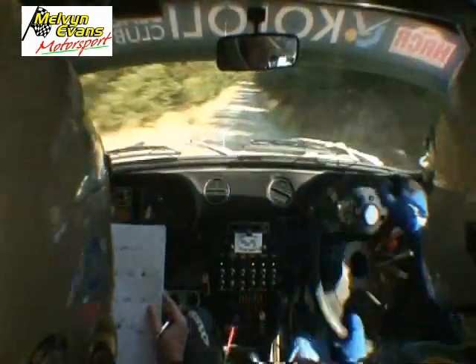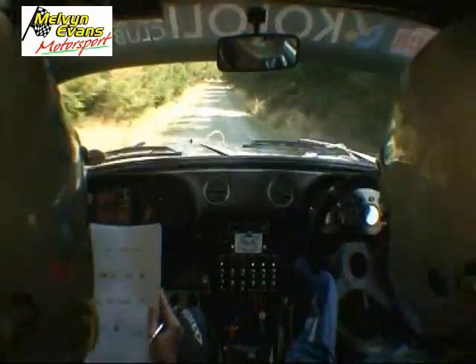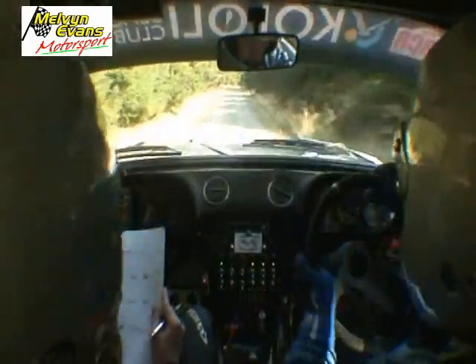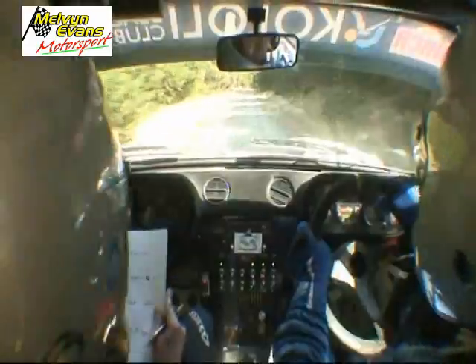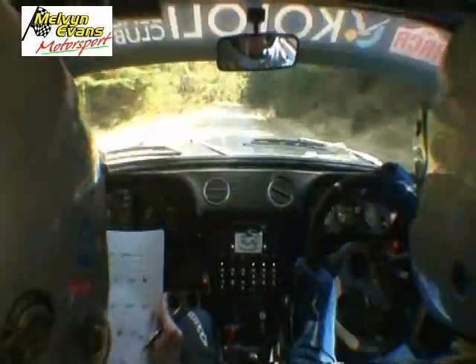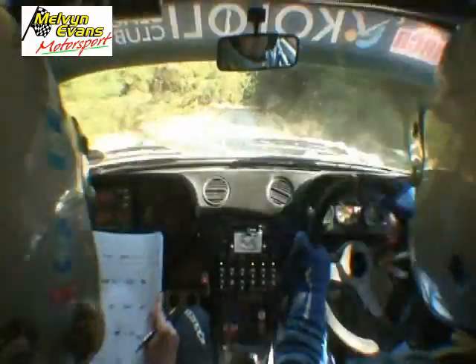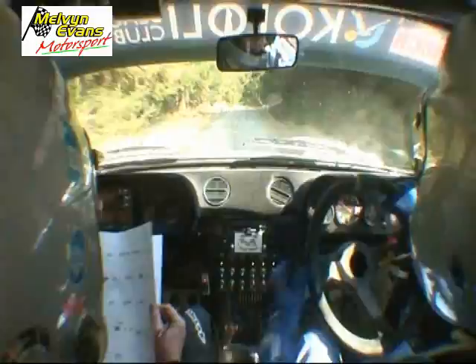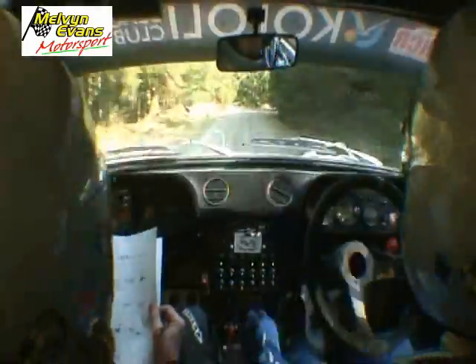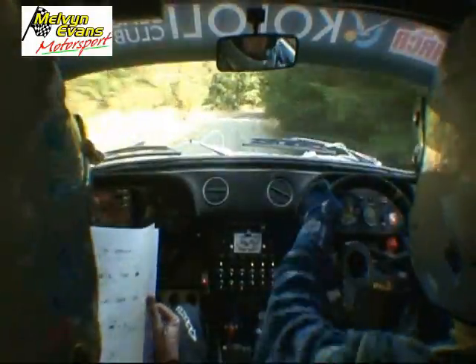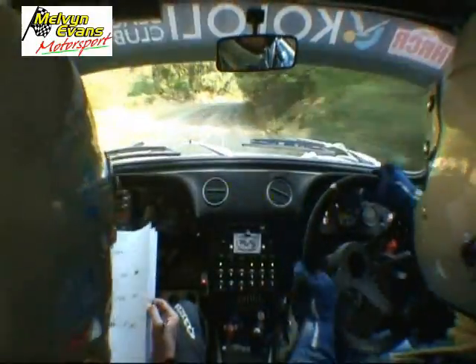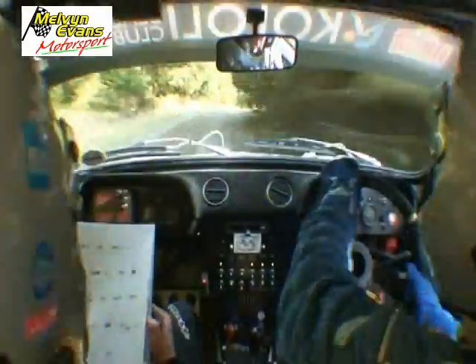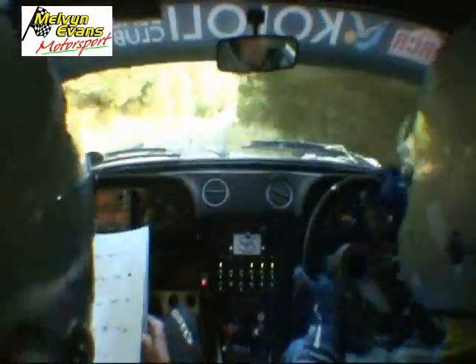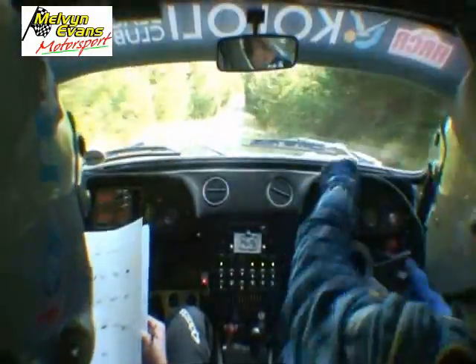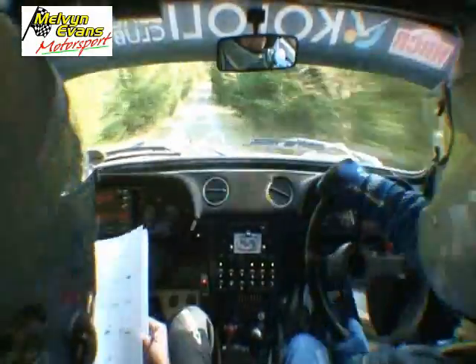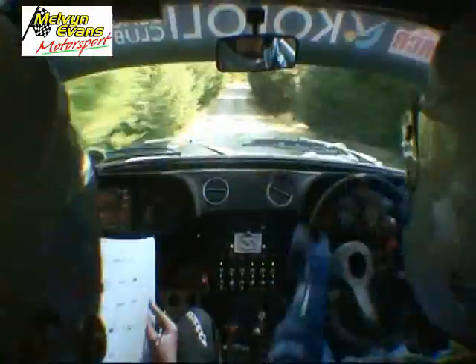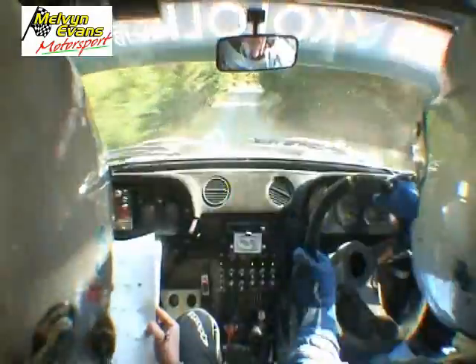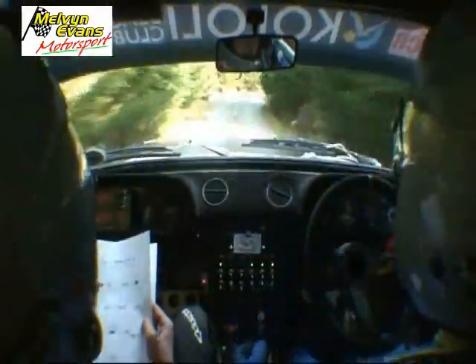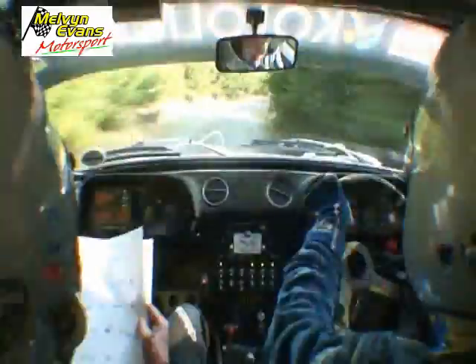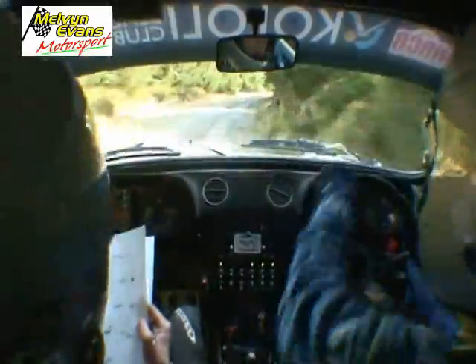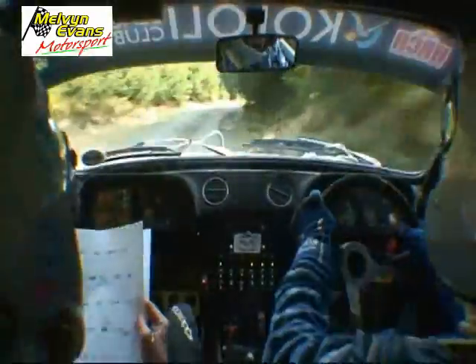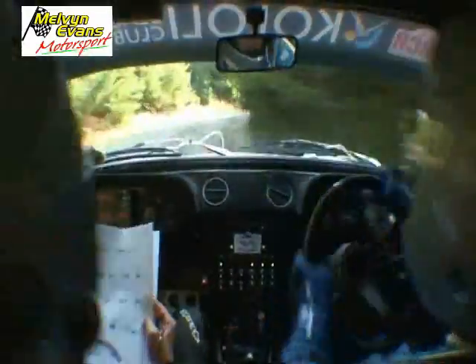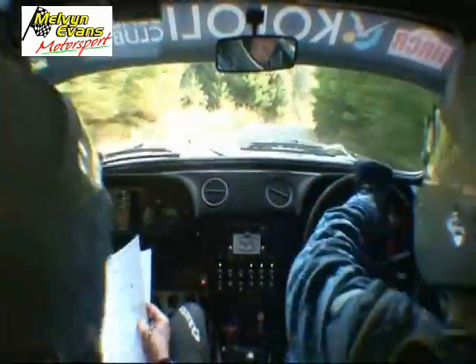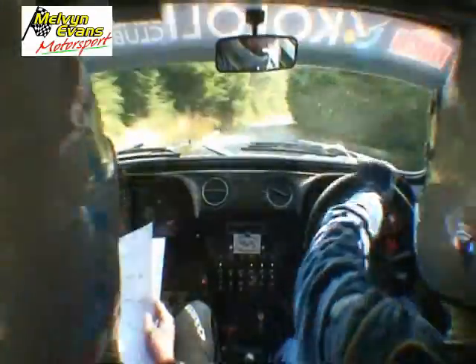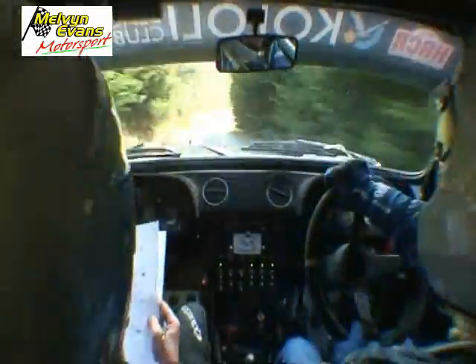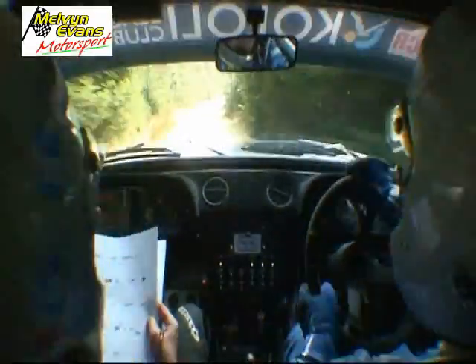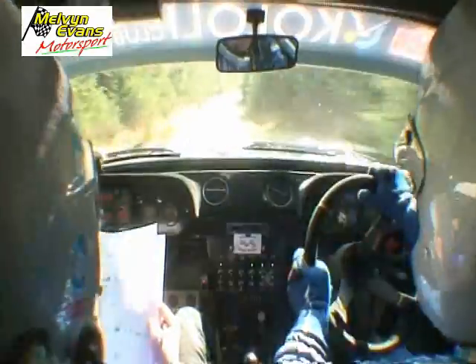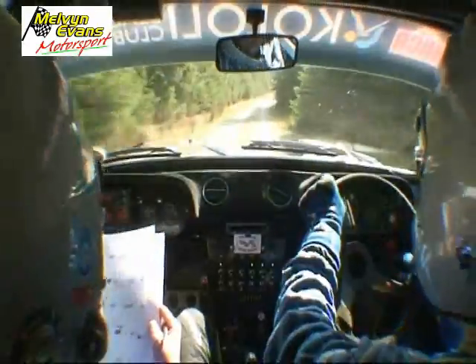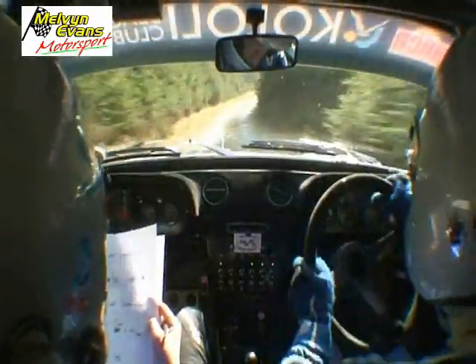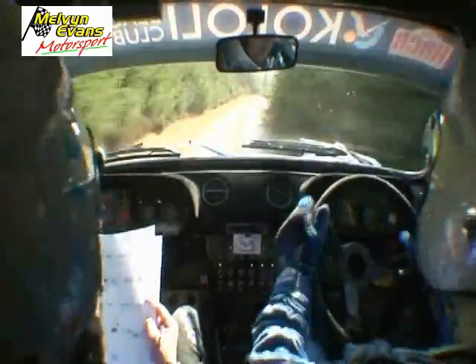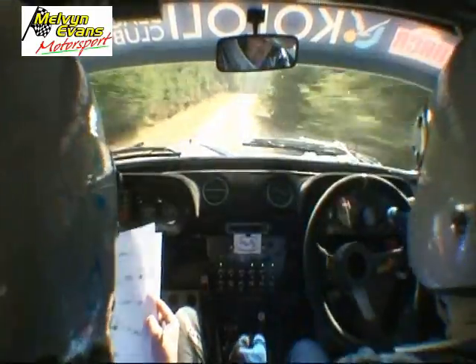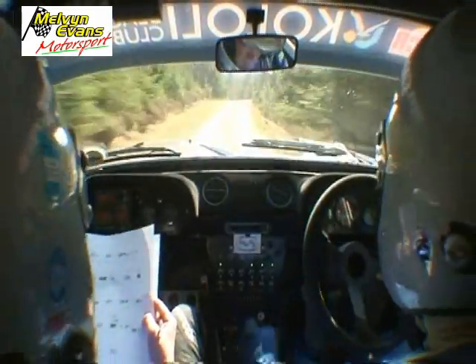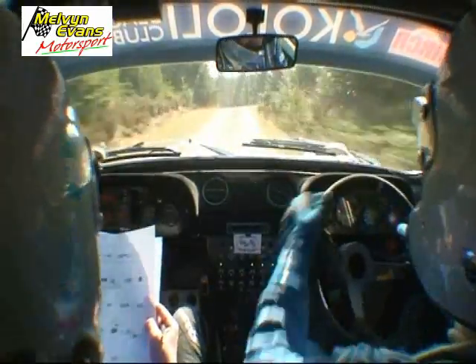Tight, three right, tightens, 40, five right, long, opens, into, two right, into tight, tight, three left of a crest, jump, 150.